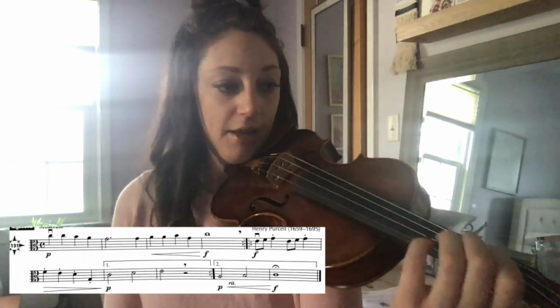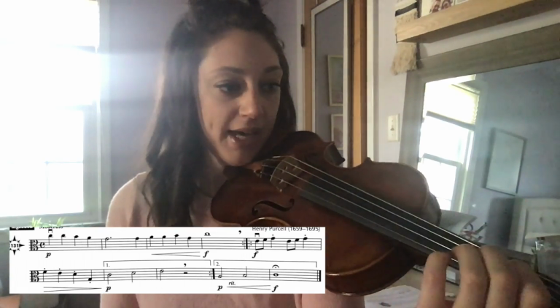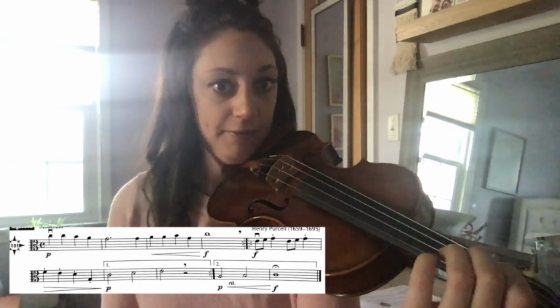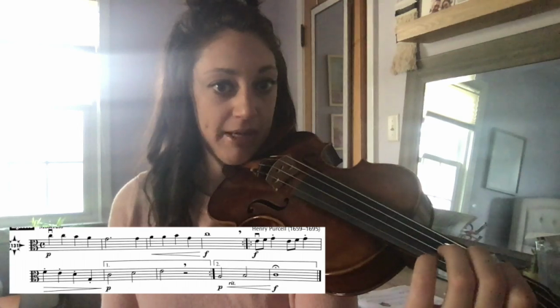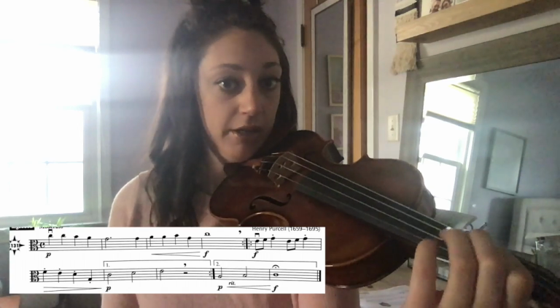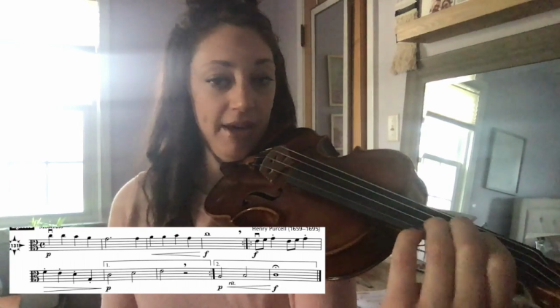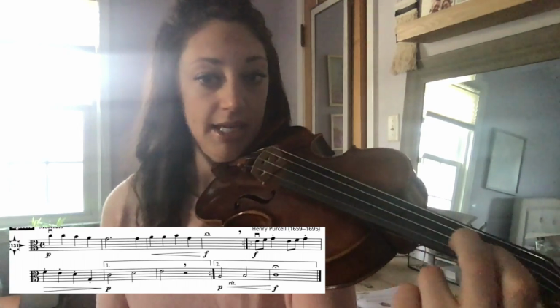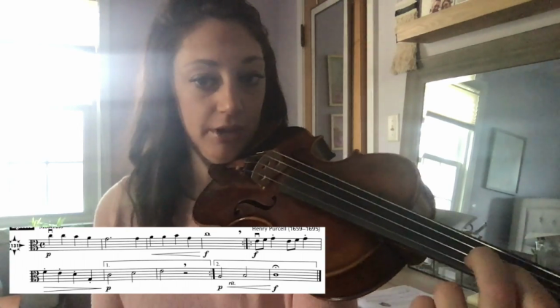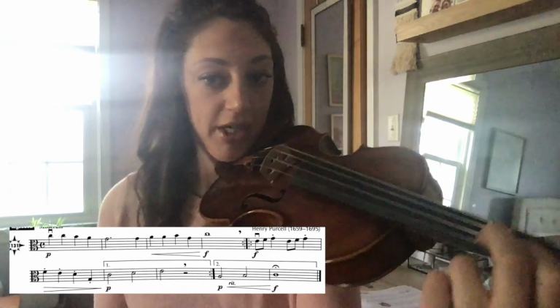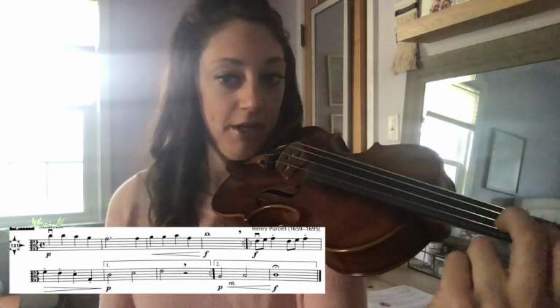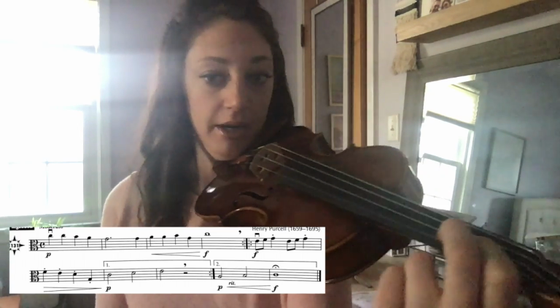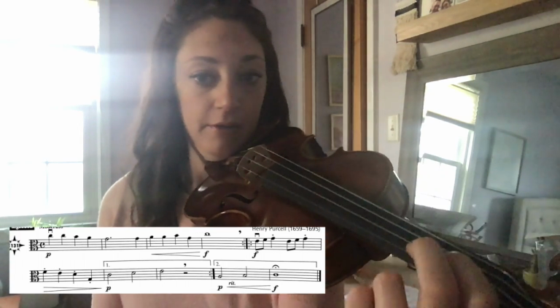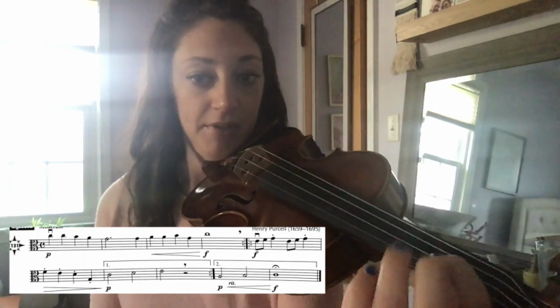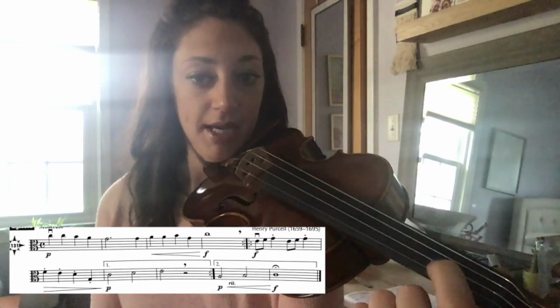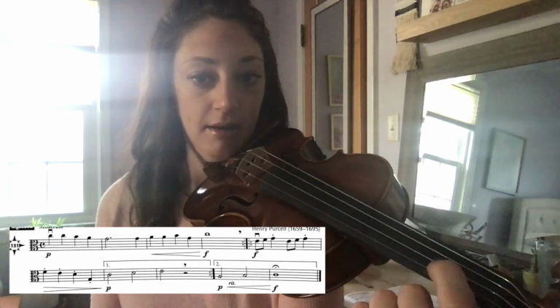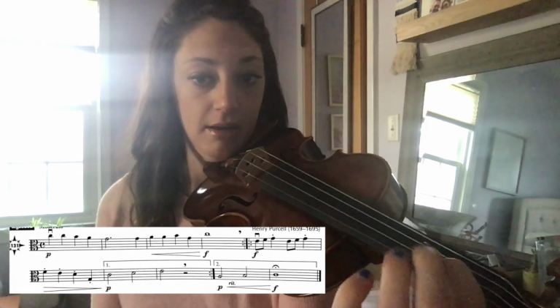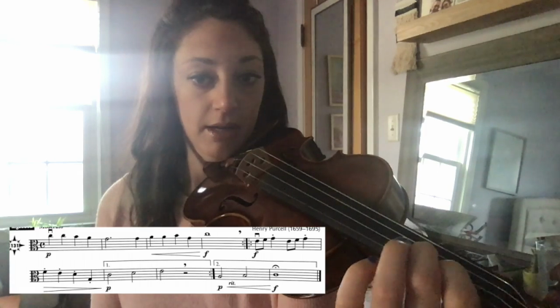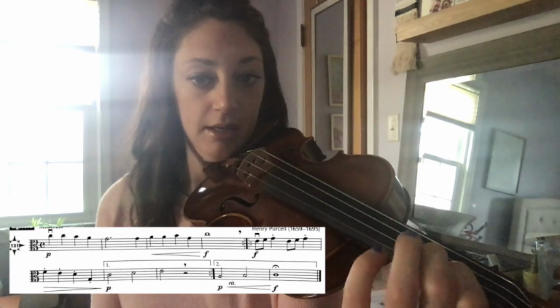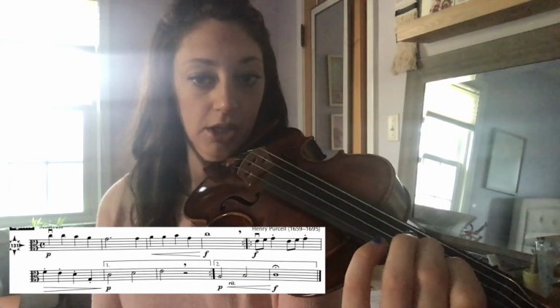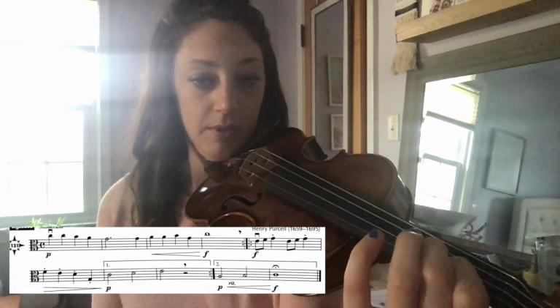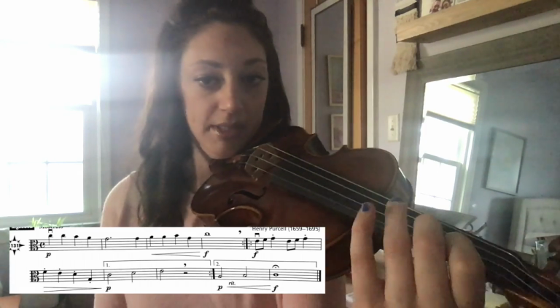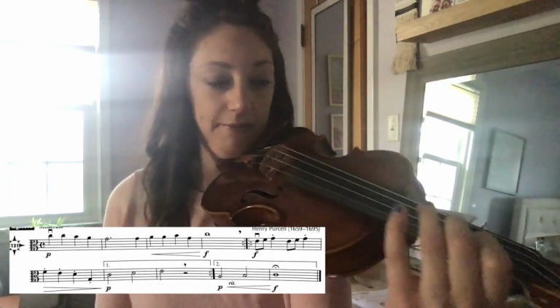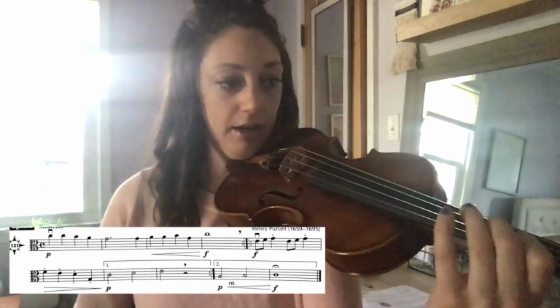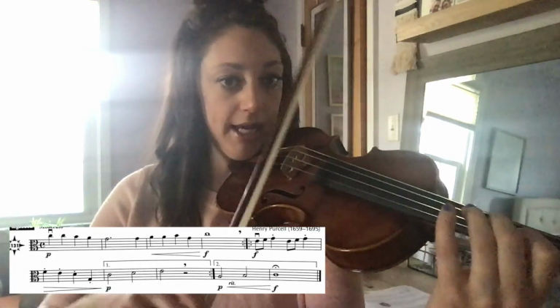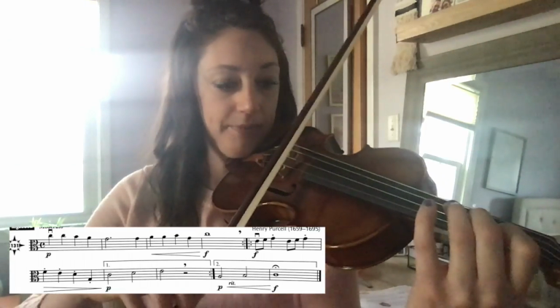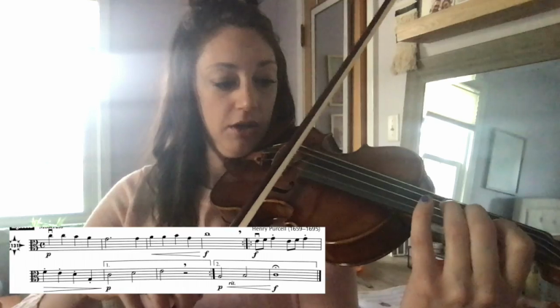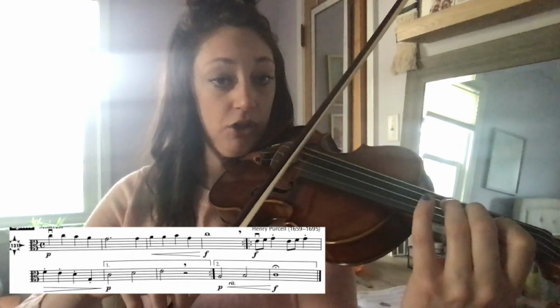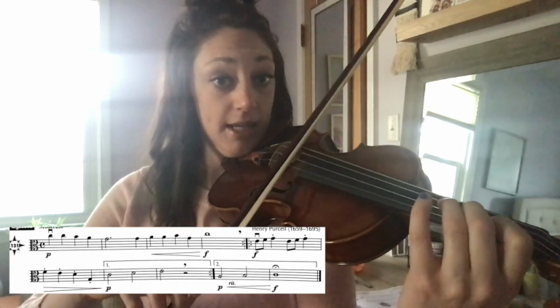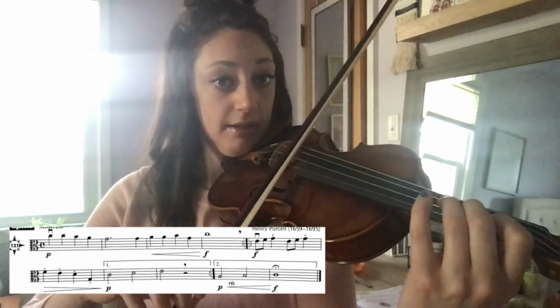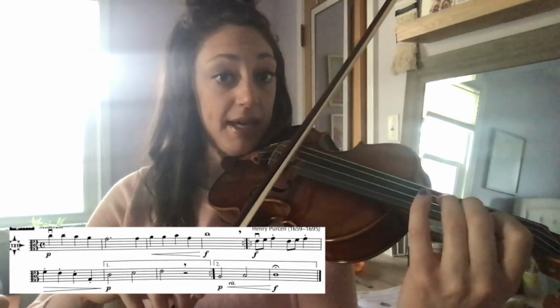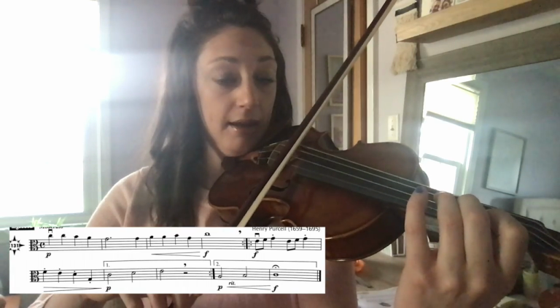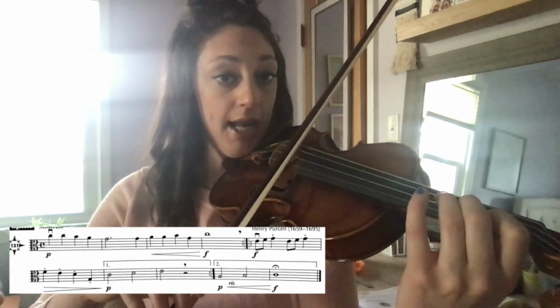Look at the first measure. You have a C natural. Check out my fingerboard. First finger B, close squeeze with second finger C natural. You have two C's, a B, and an A.